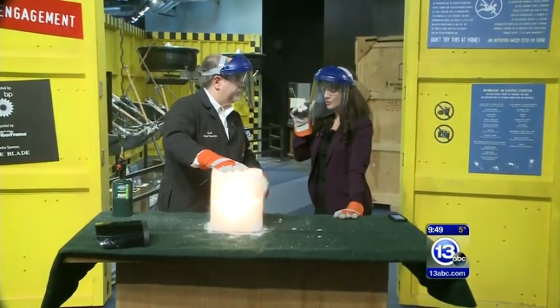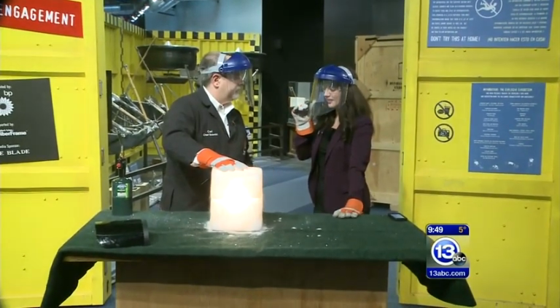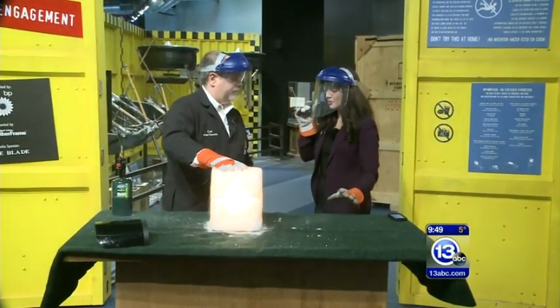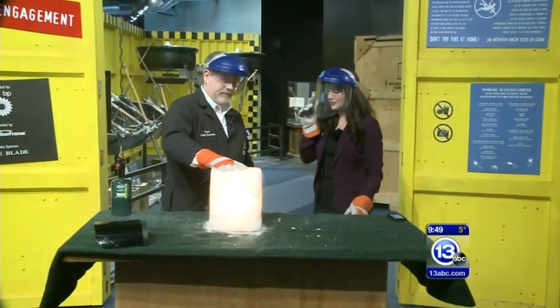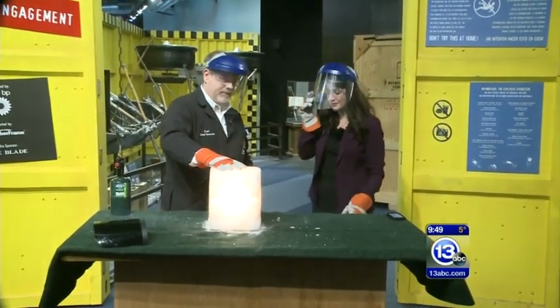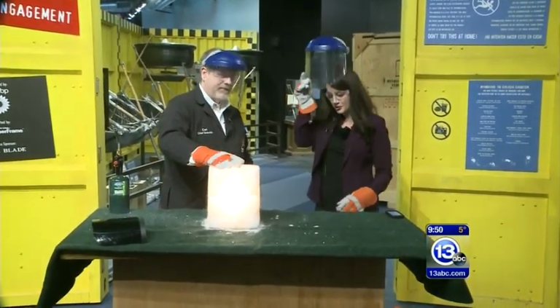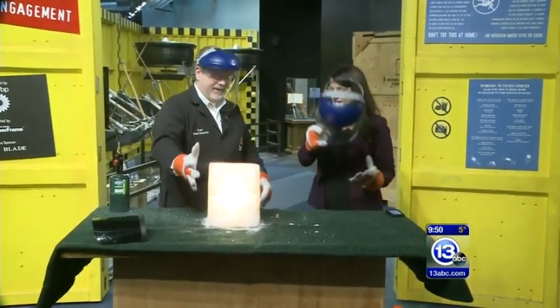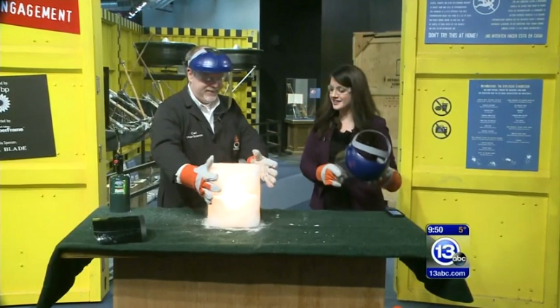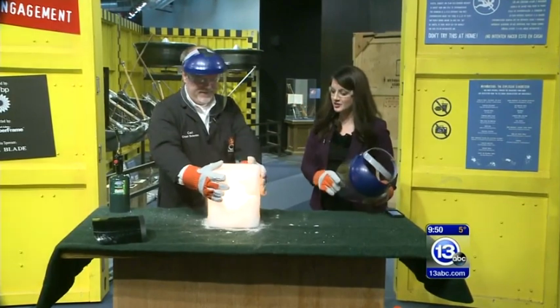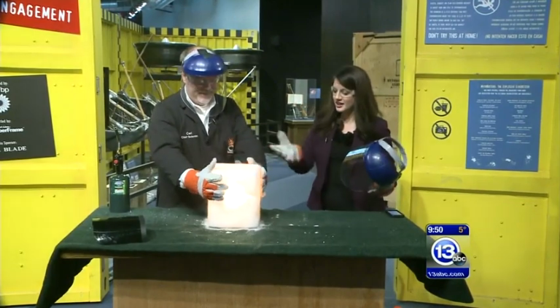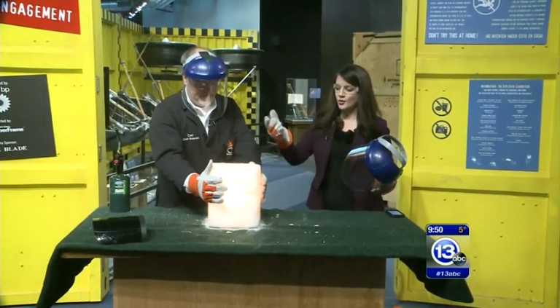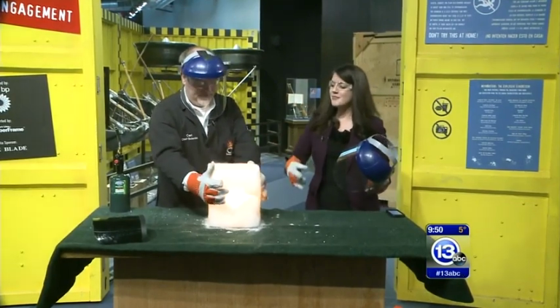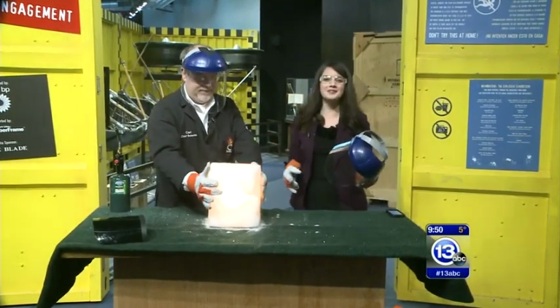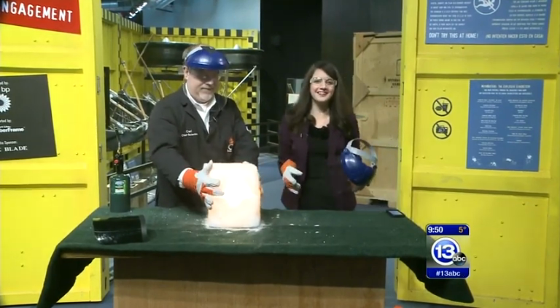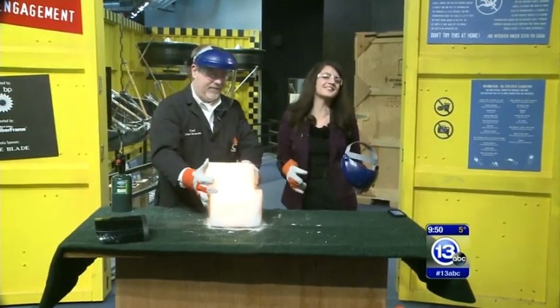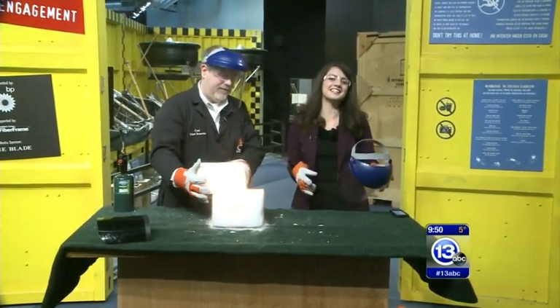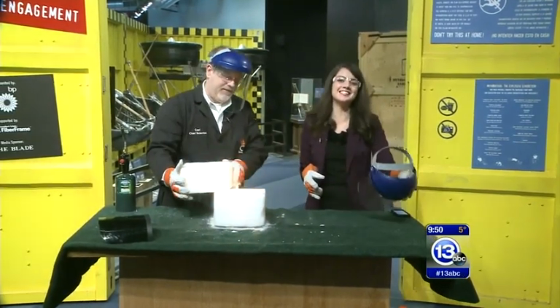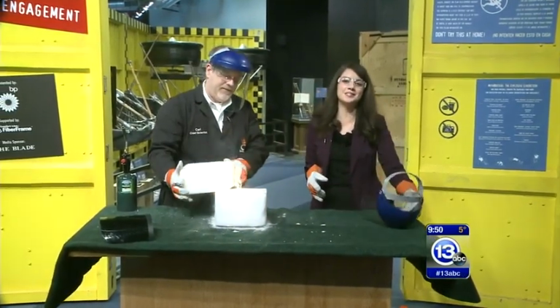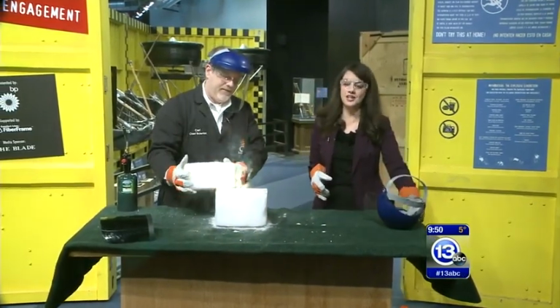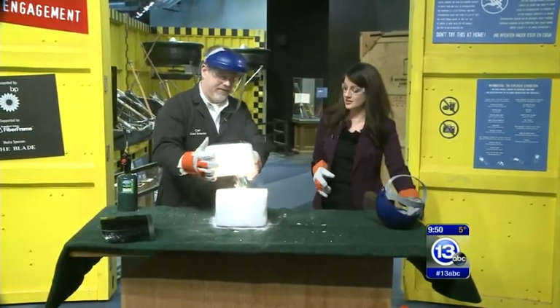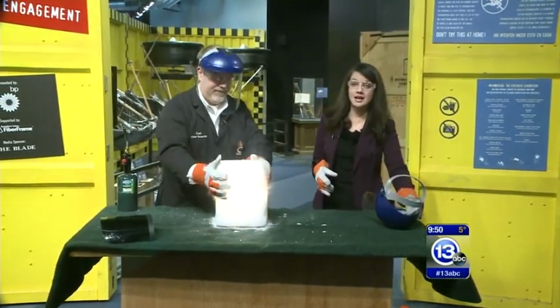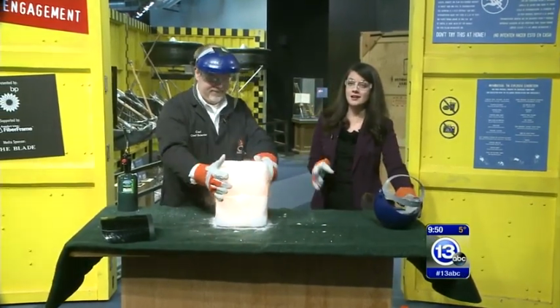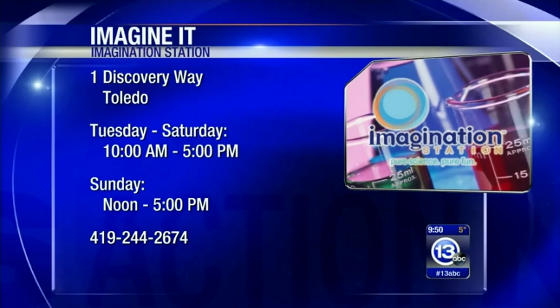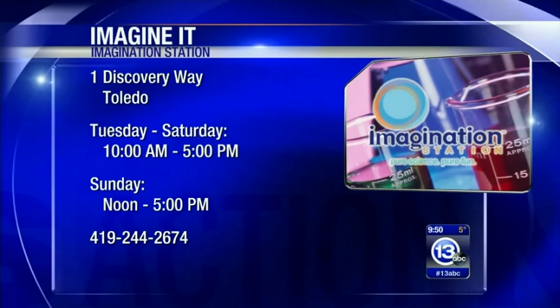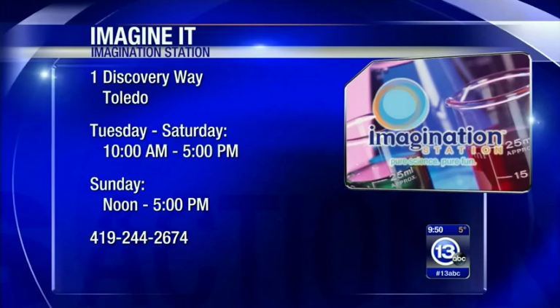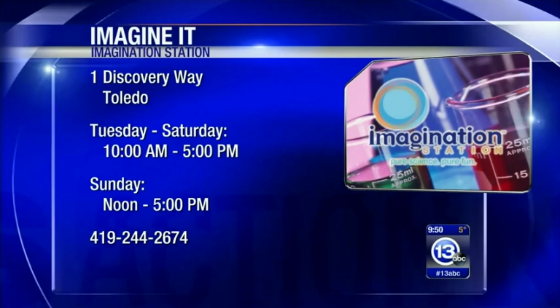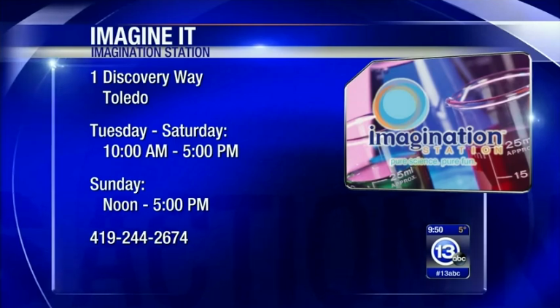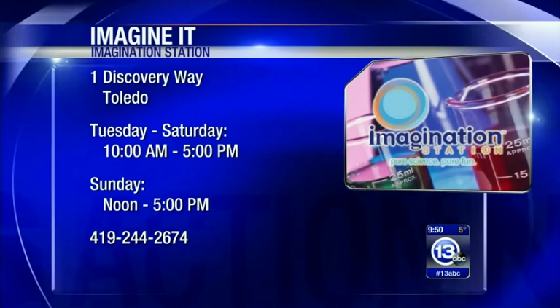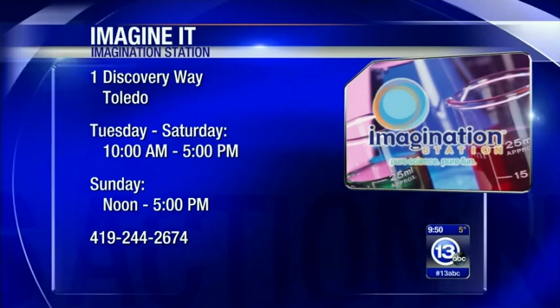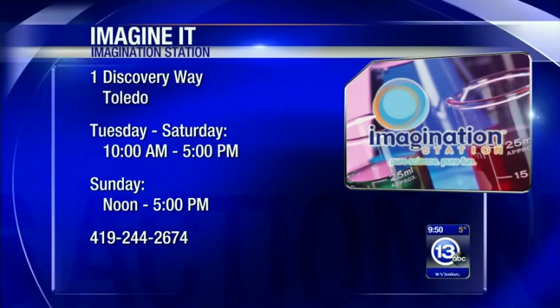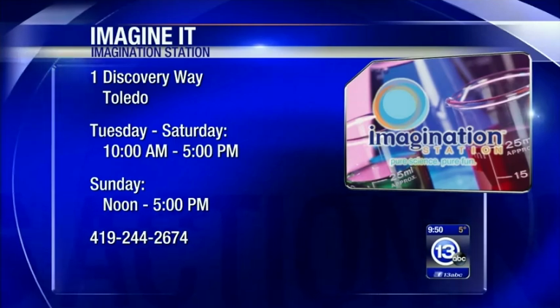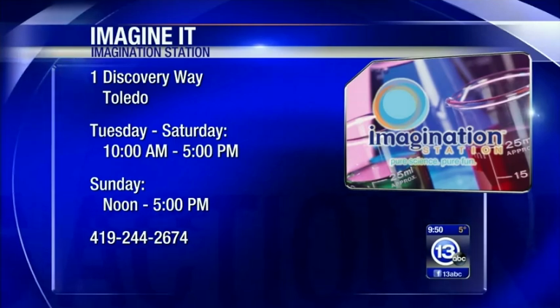It almost looks like a very cool Halloween decoration. Carl Nelson, thanks so much — amping it up down here on location. That's this week's Imagine It! And just a reminder, Lucas County children 12 and under get in free today with a paid adult.